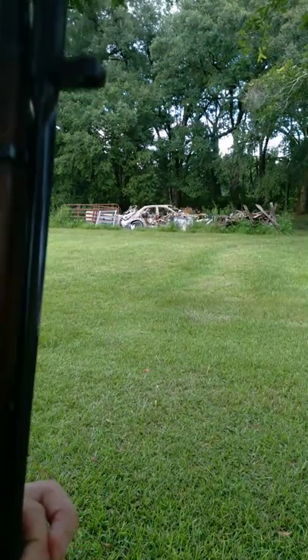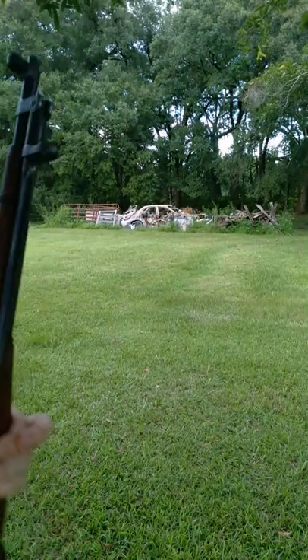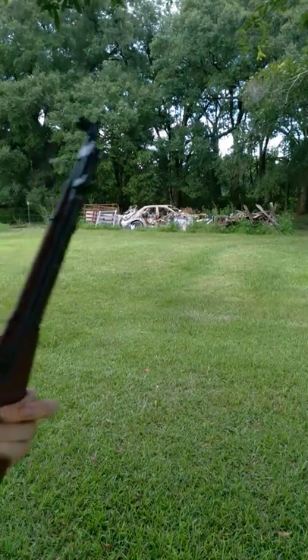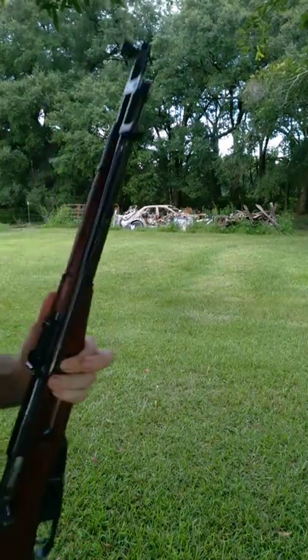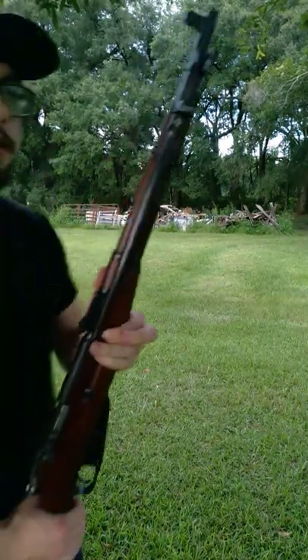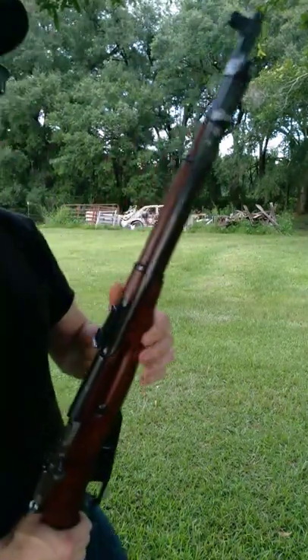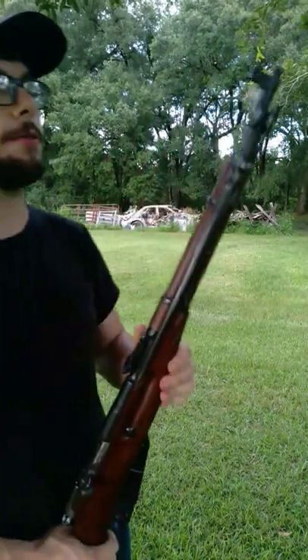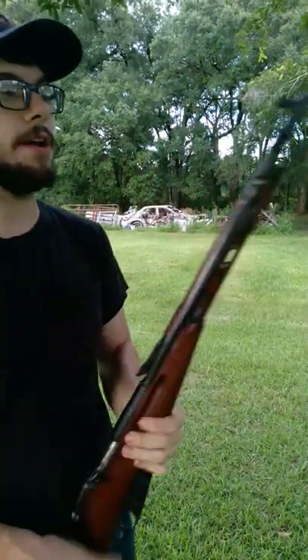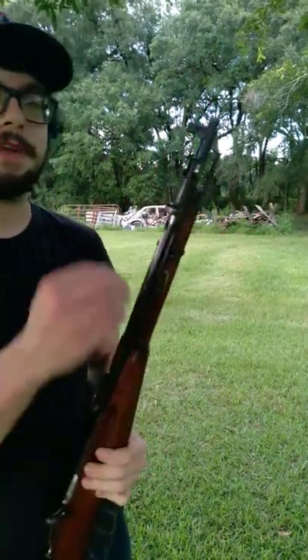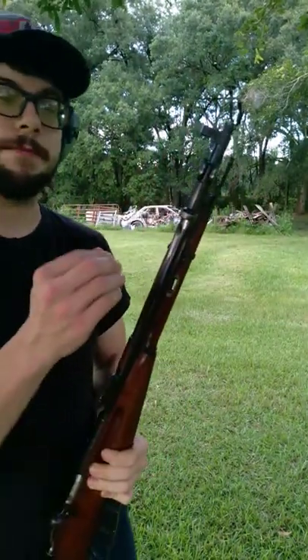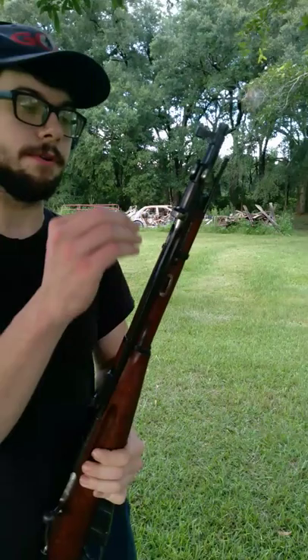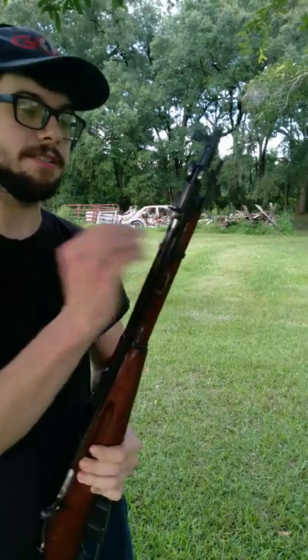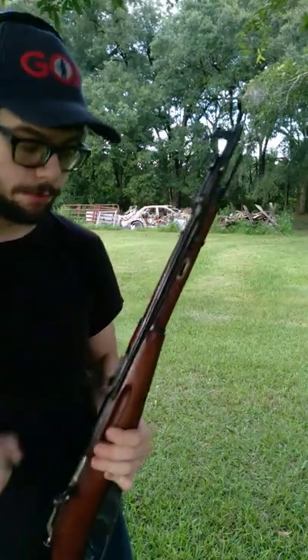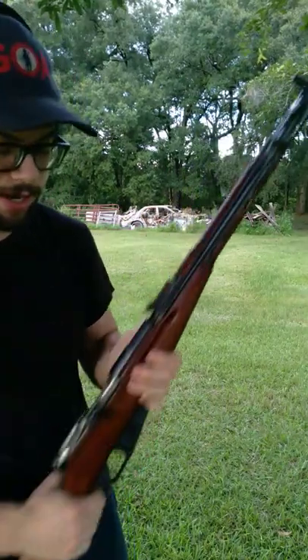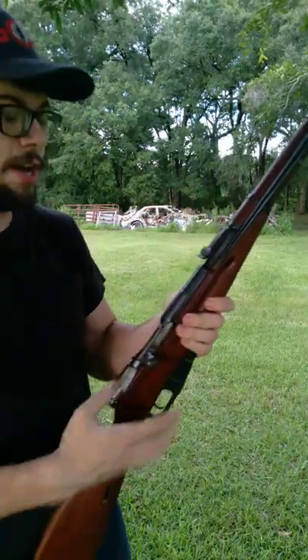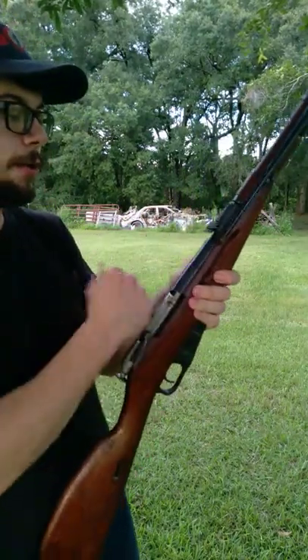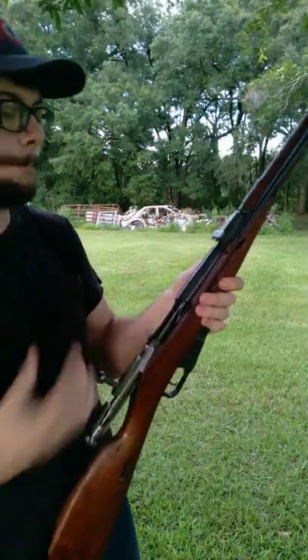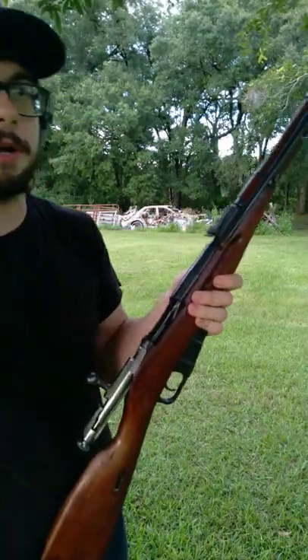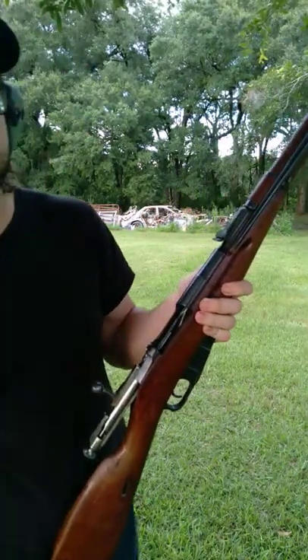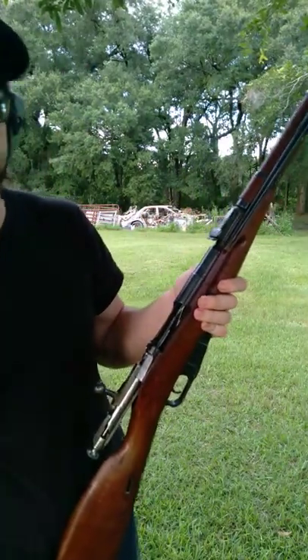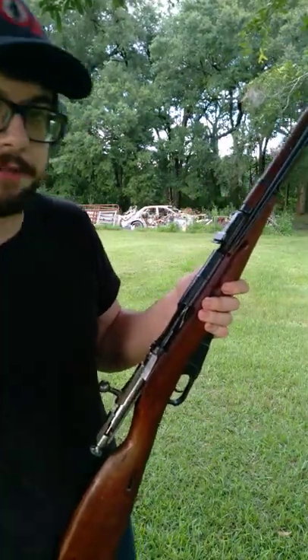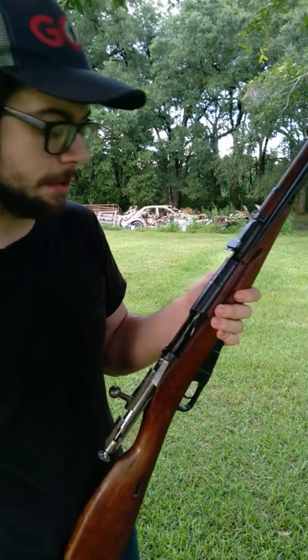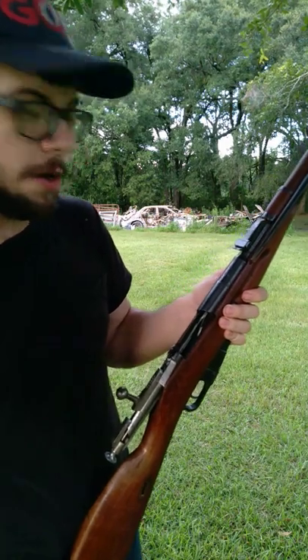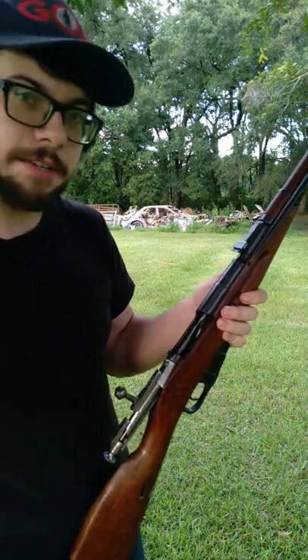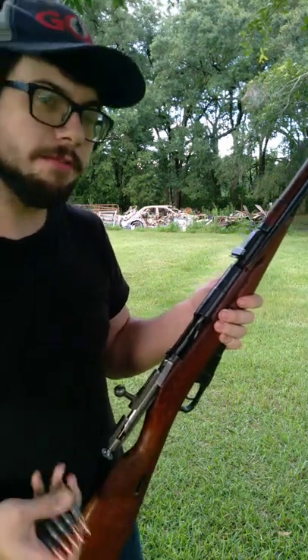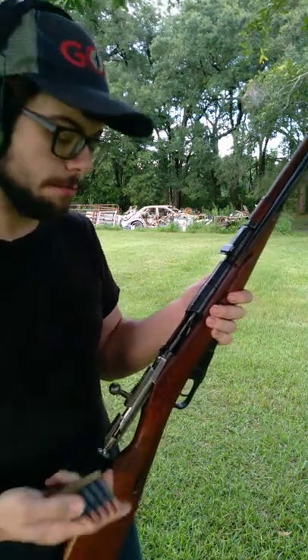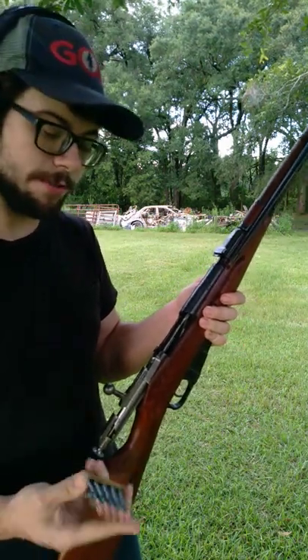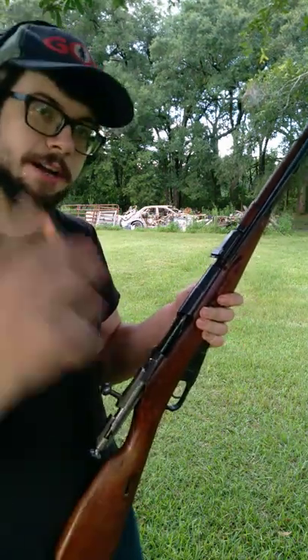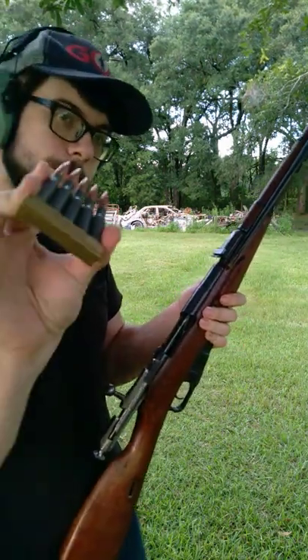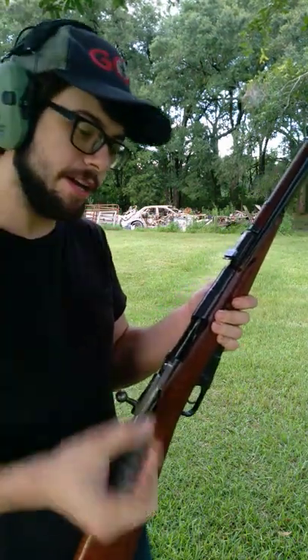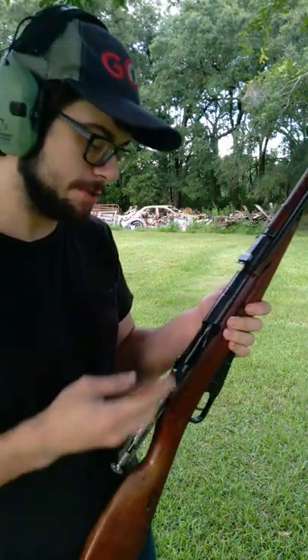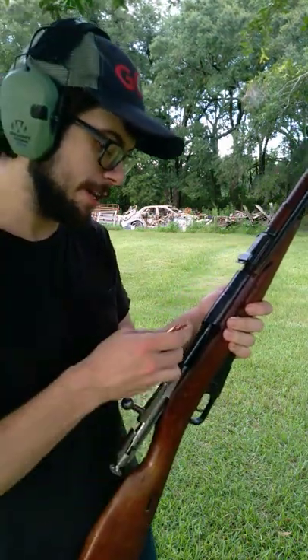It is very similar to the Mosin-Nagant Model 38, other than the fact that the M44 has a folding bayonet. The core fundamental mechanics of this rifle are identical to all of the other Mosin rifles out there, all feeding from stripper clips.